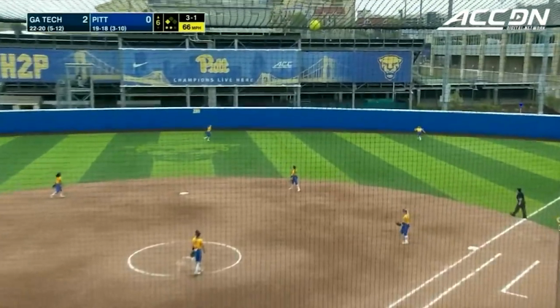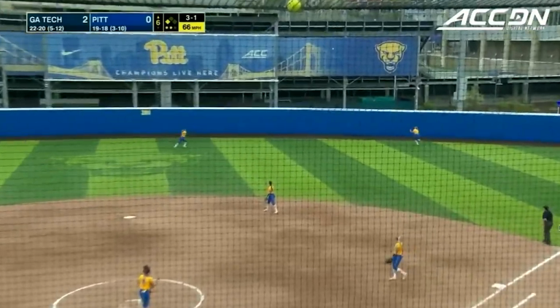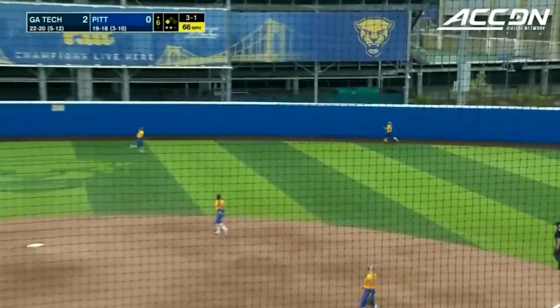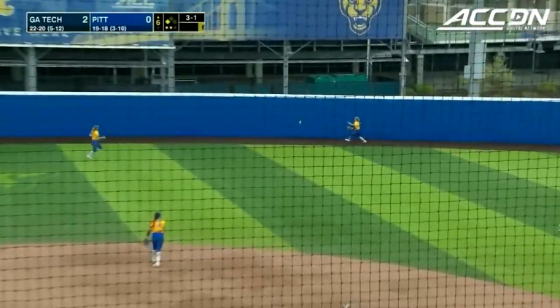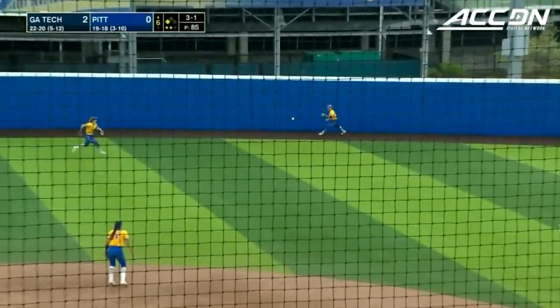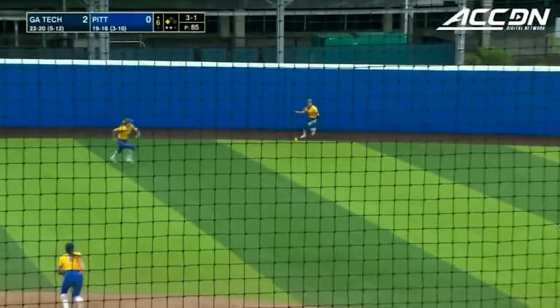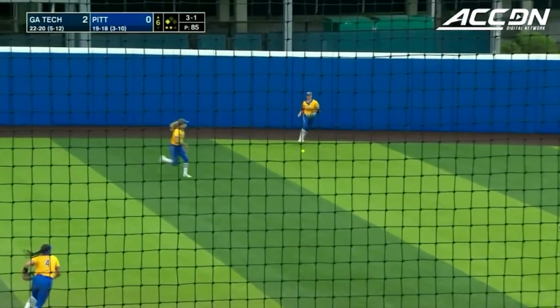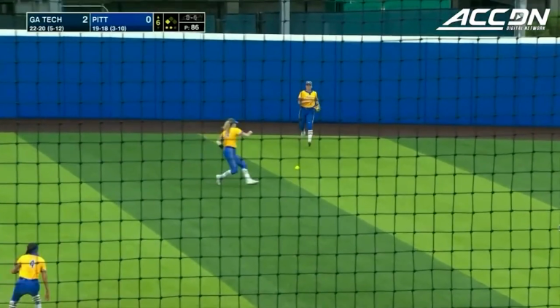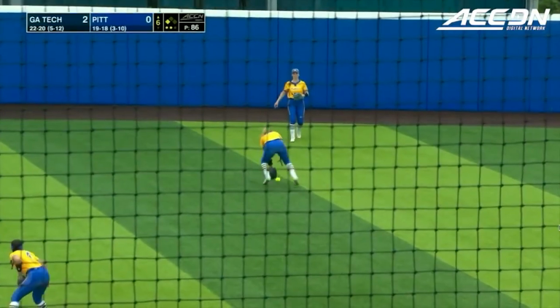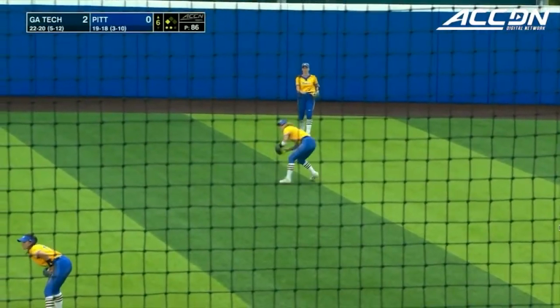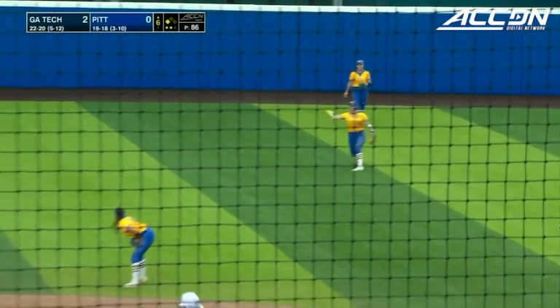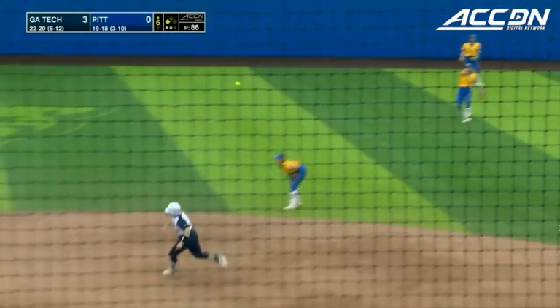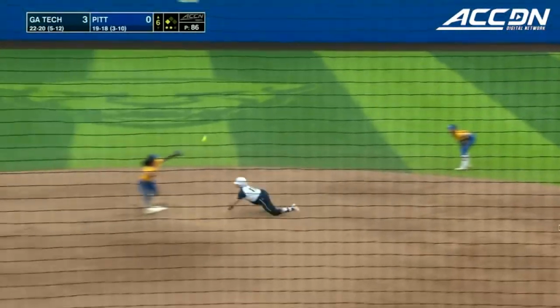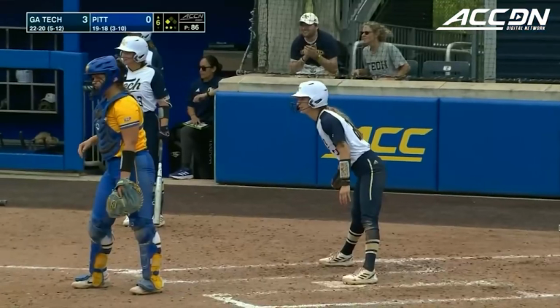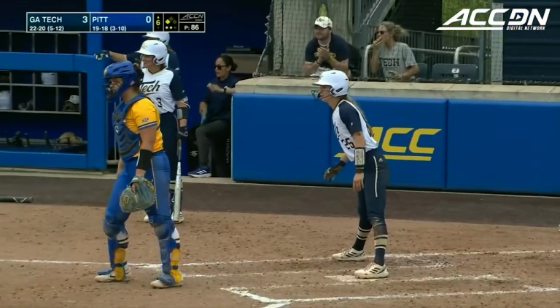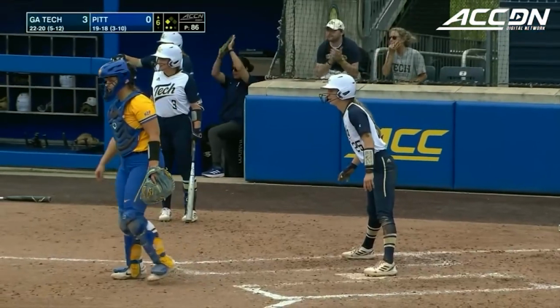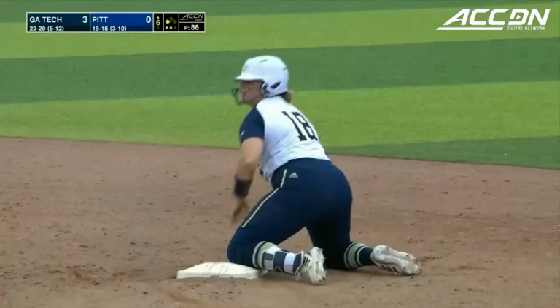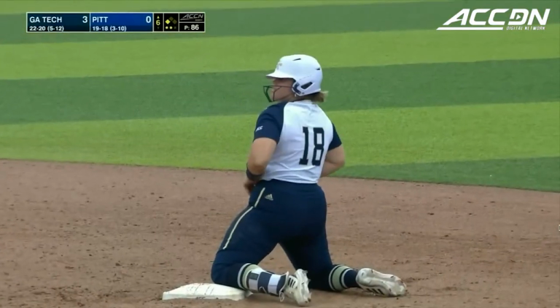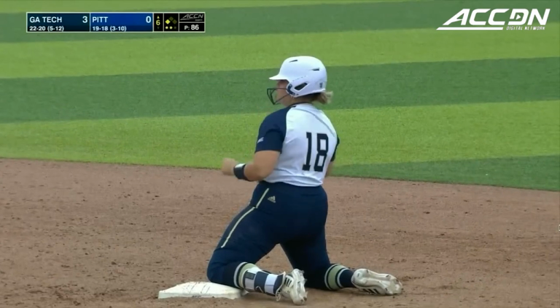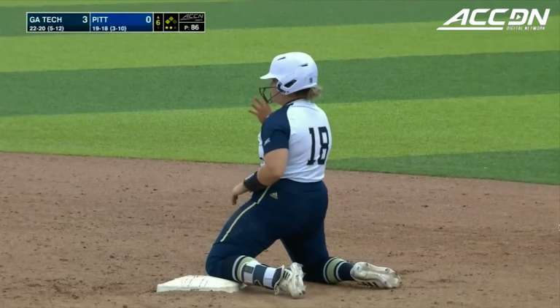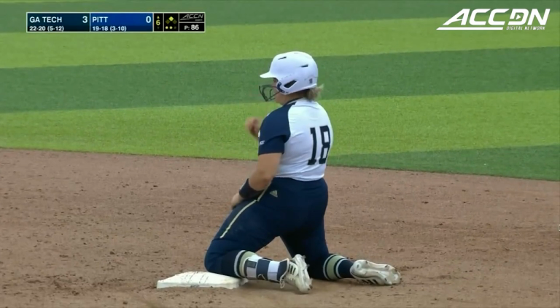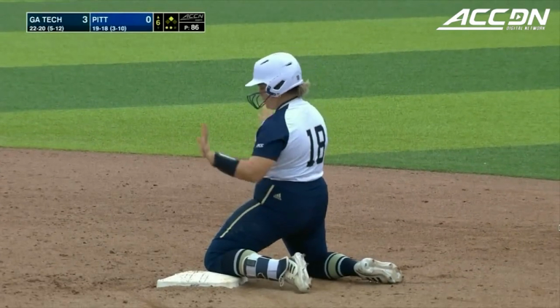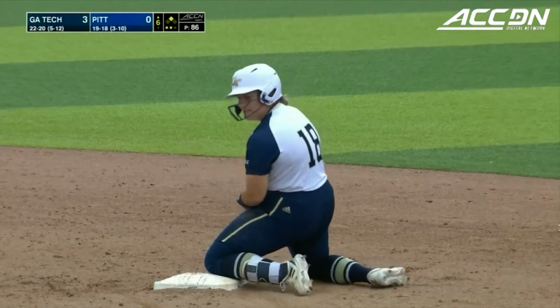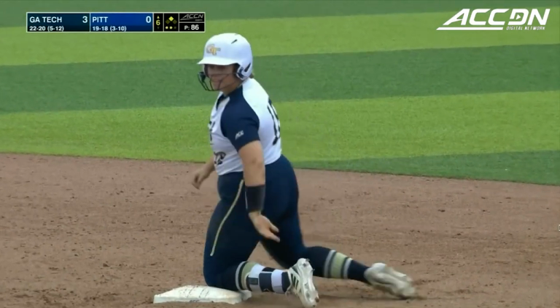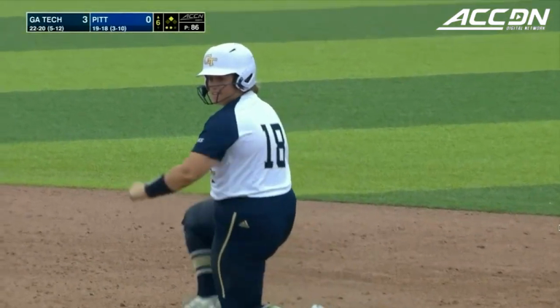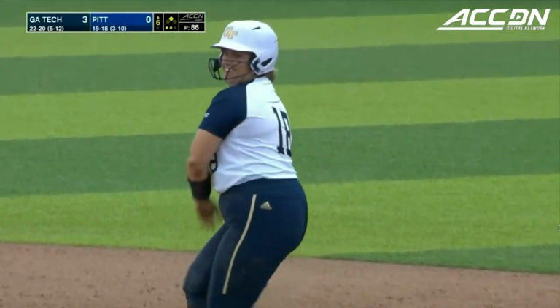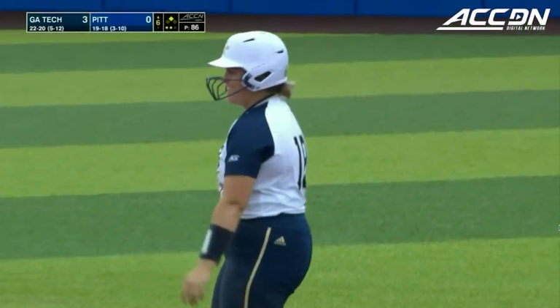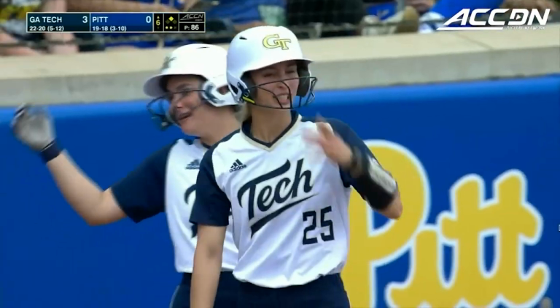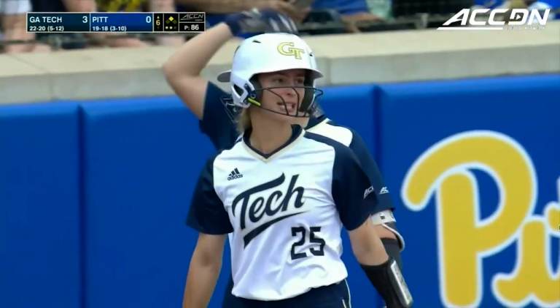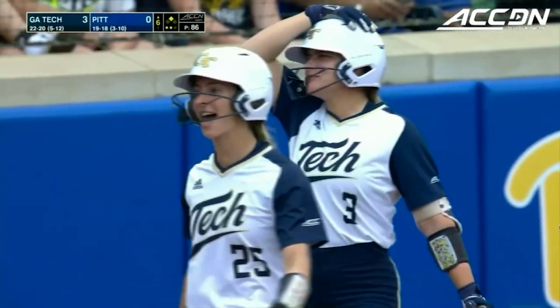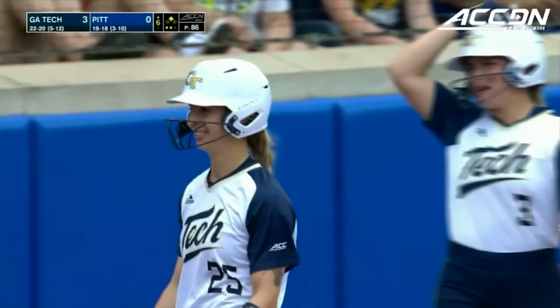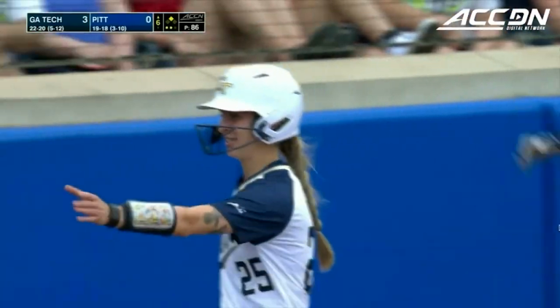Crack to right field, back off the wall — she drives a run in. Allen goes for two and she's got it. A double by Sarah Beth Allen to drive another run in for the Yellow Jackets.